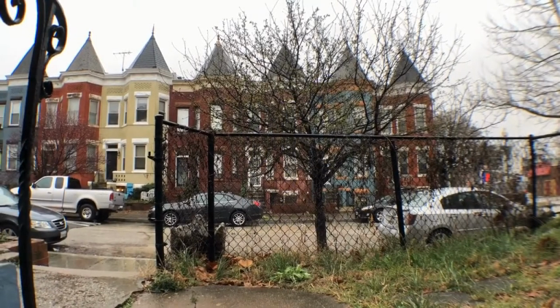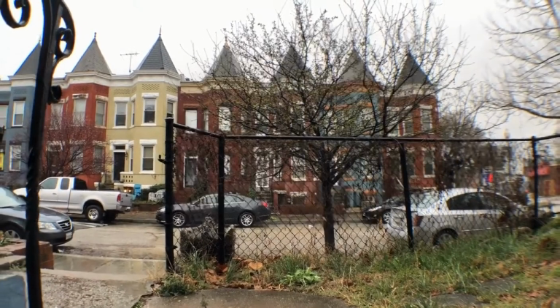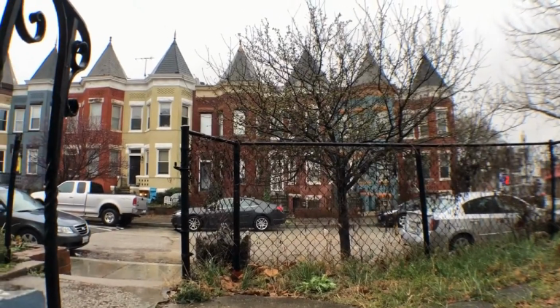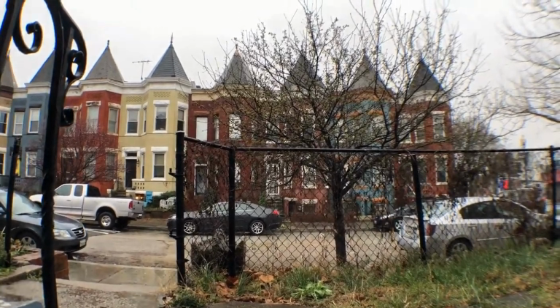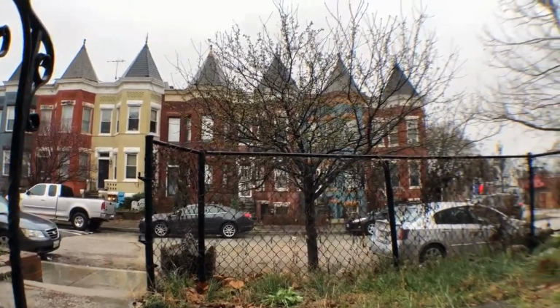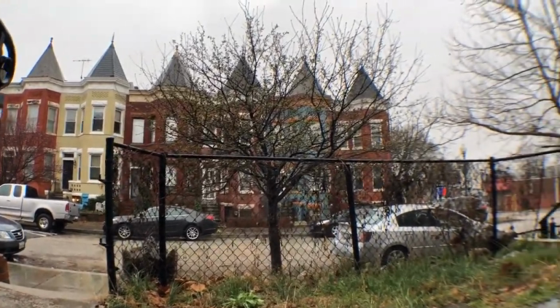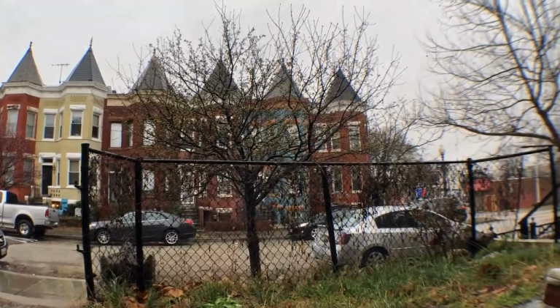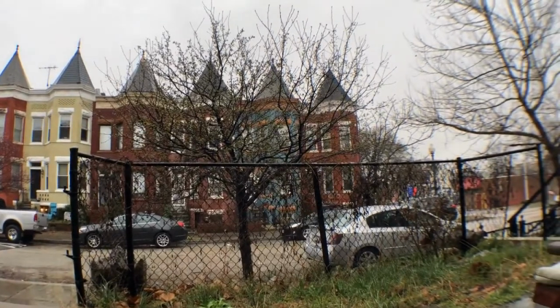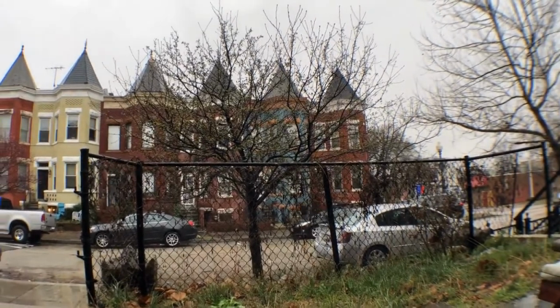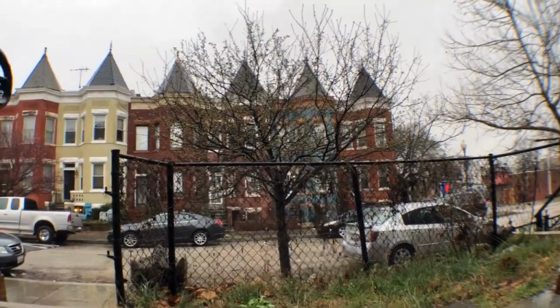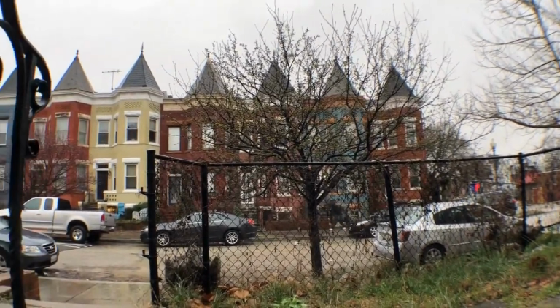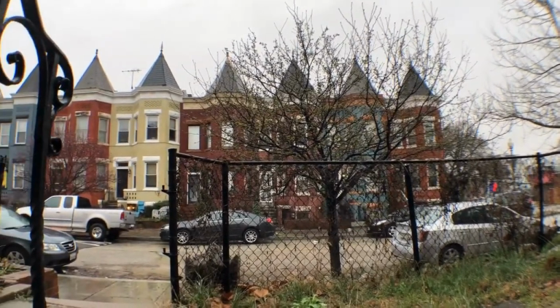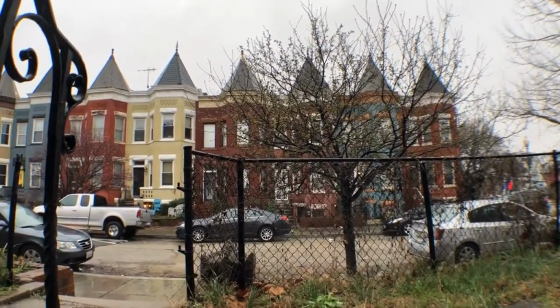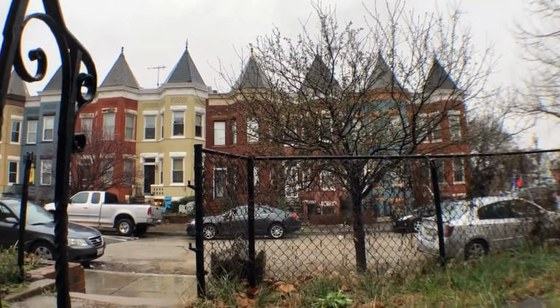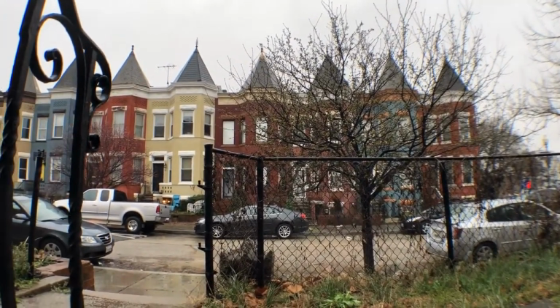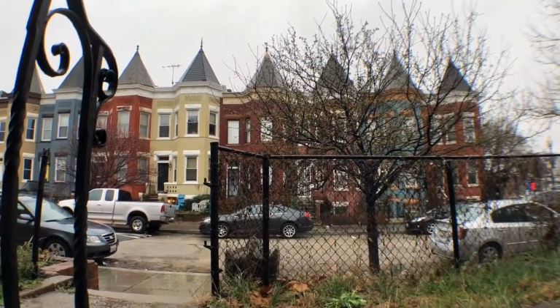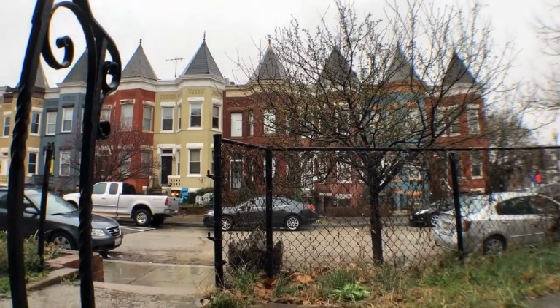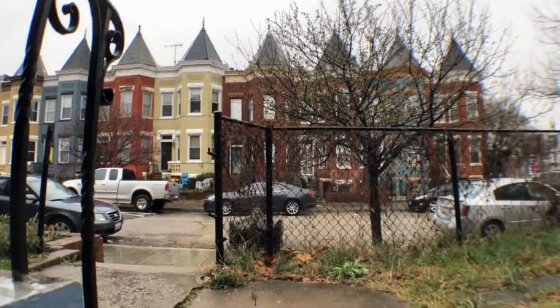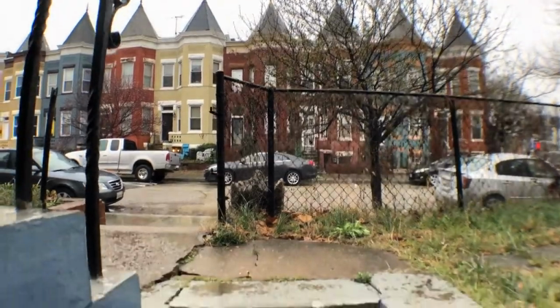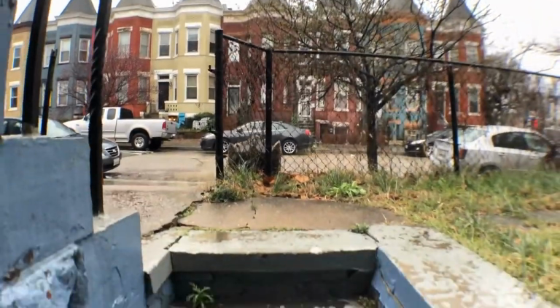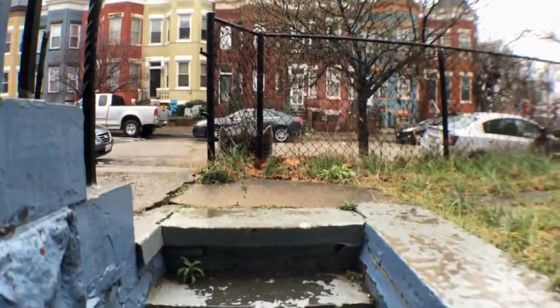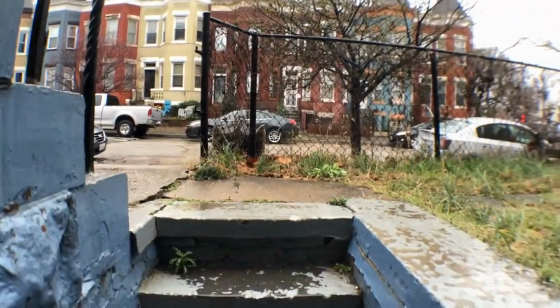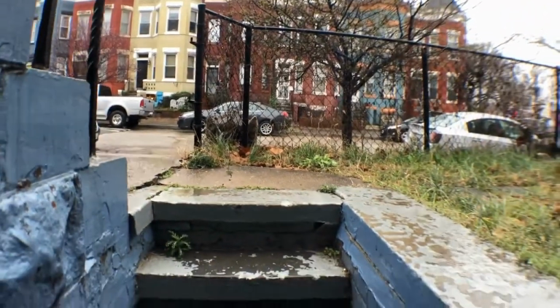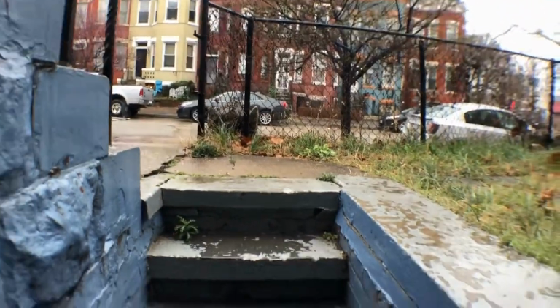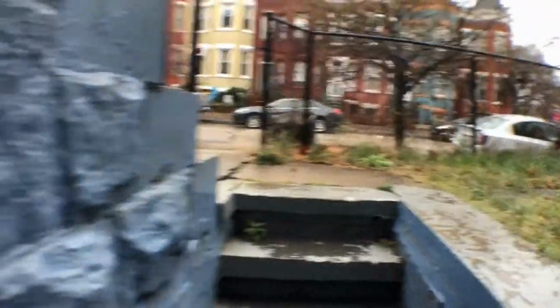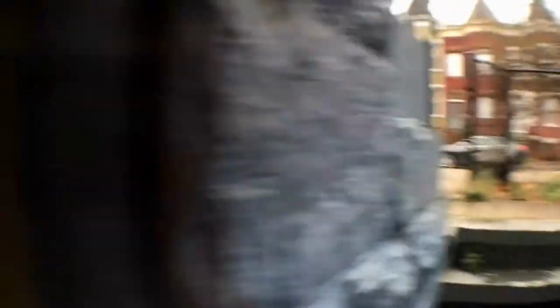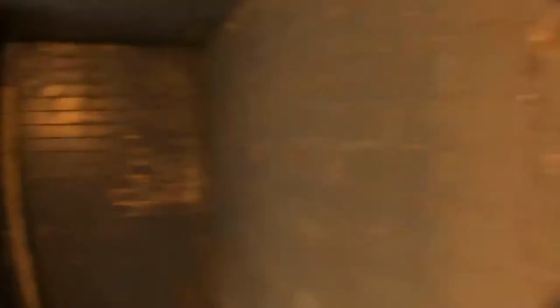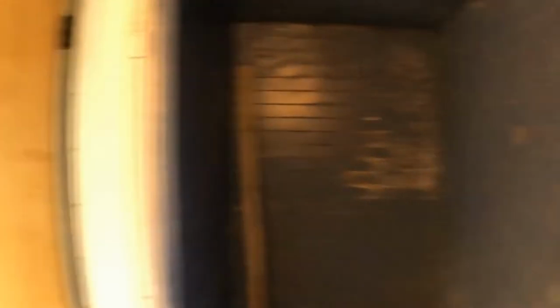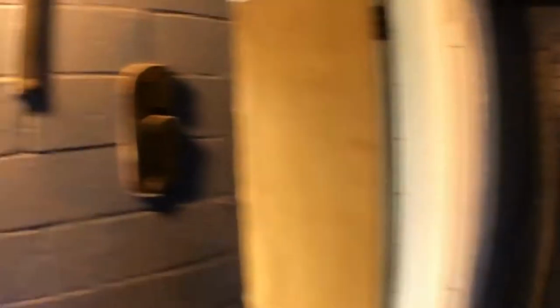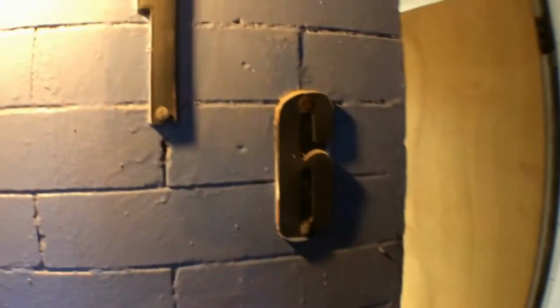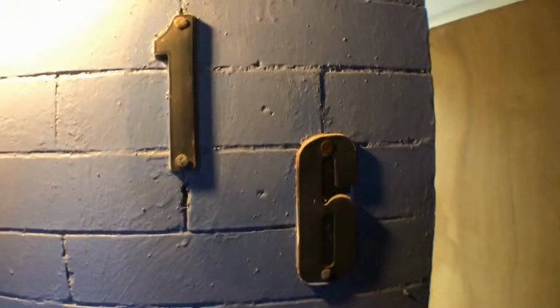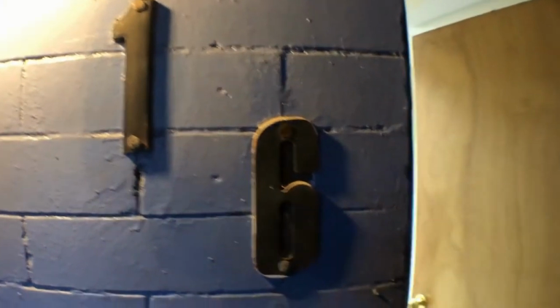Welcome to 16 Q Street Northeast, unit B. This is the front of the property as you walk down these steps.